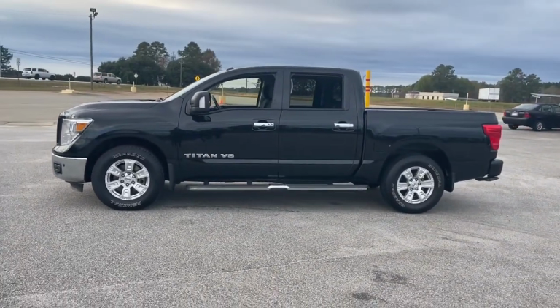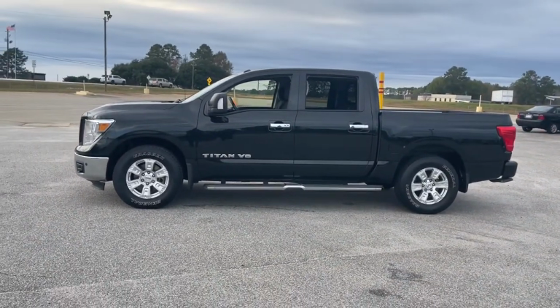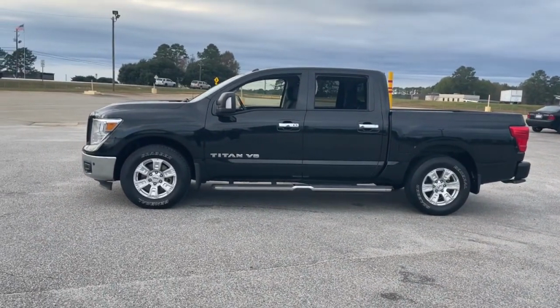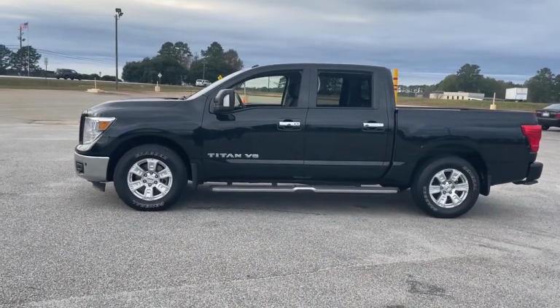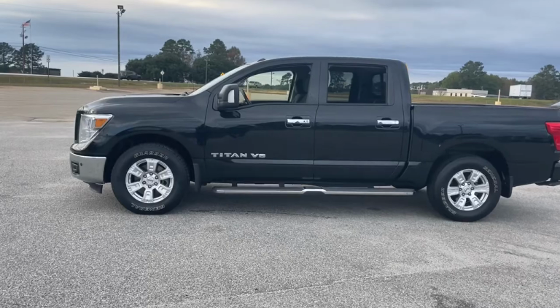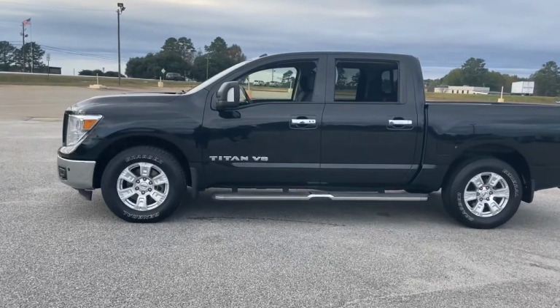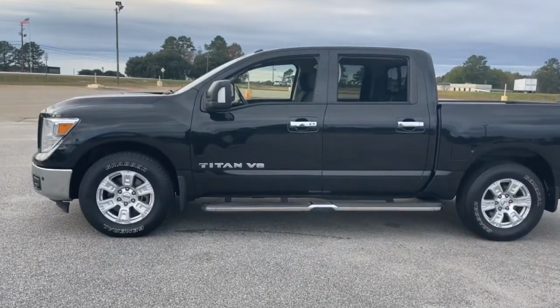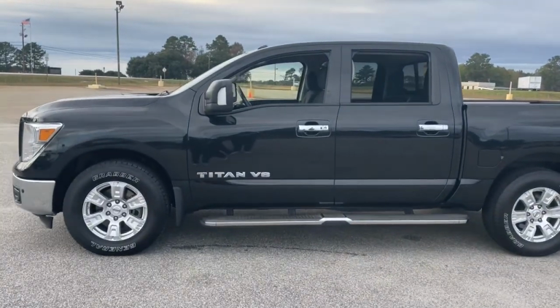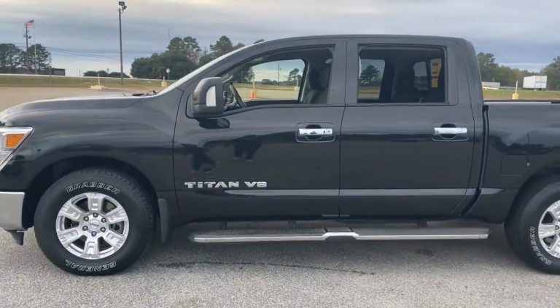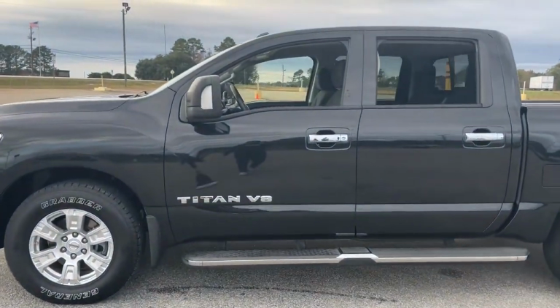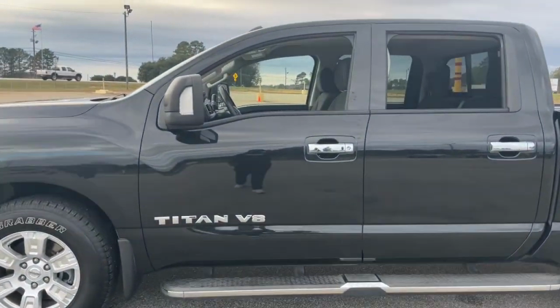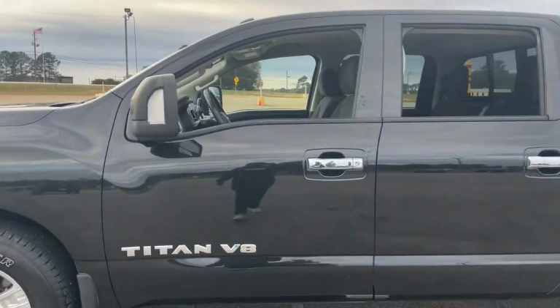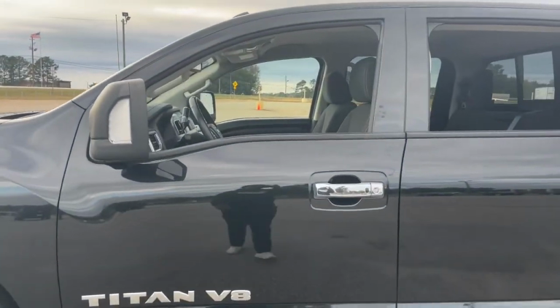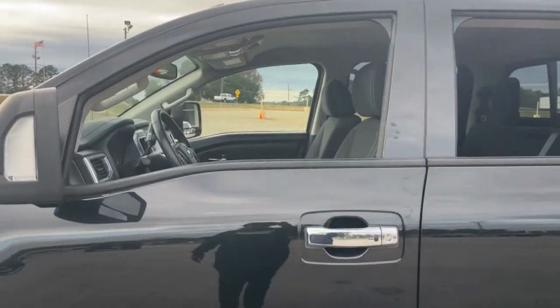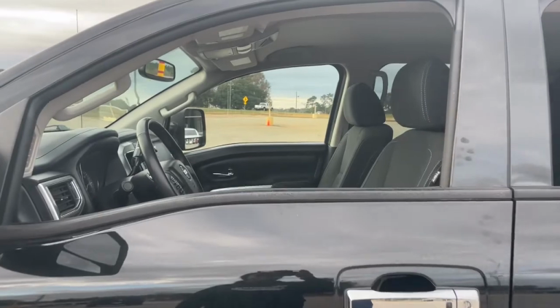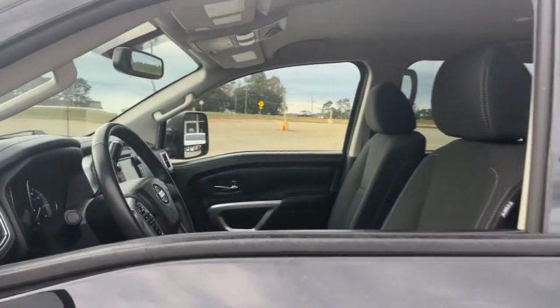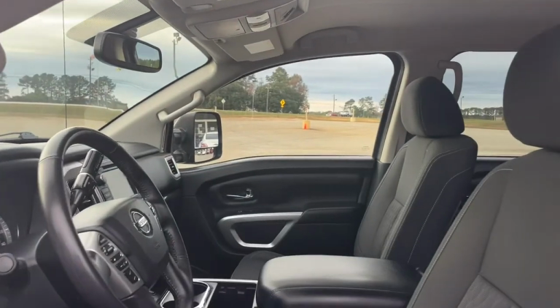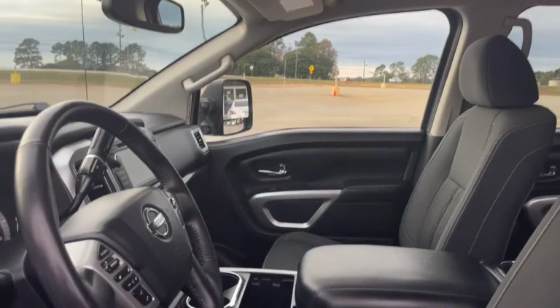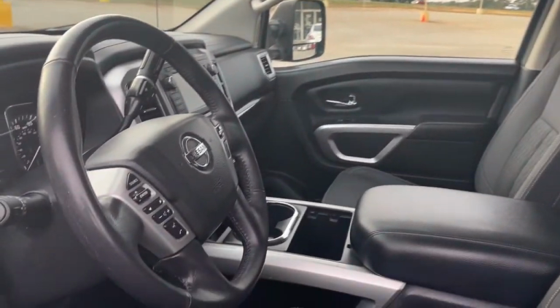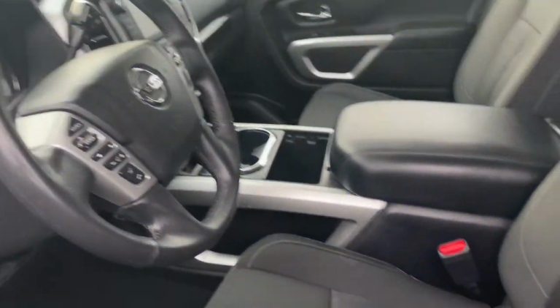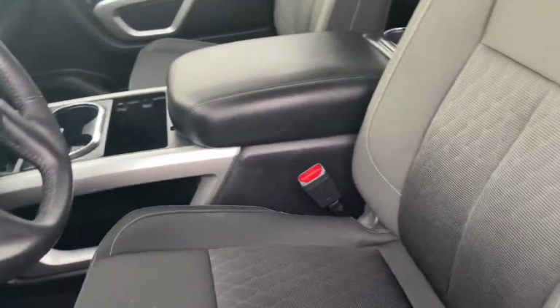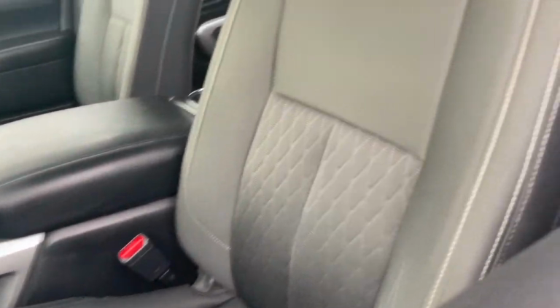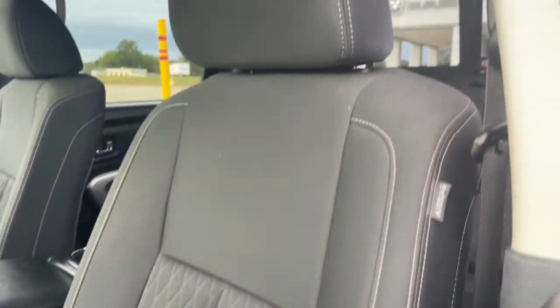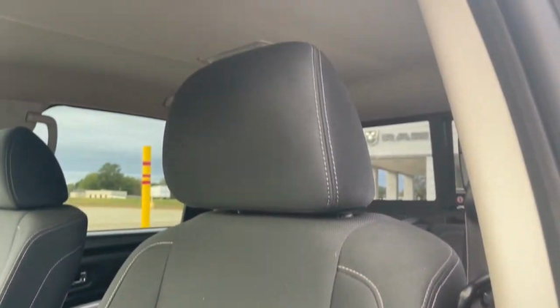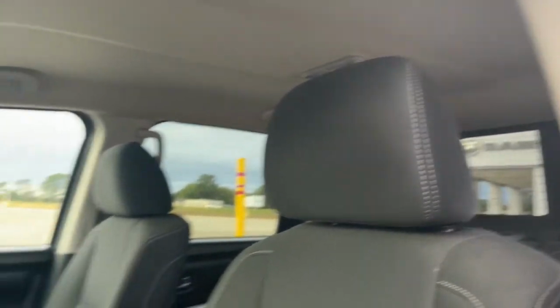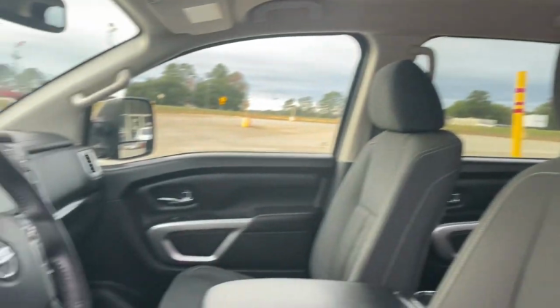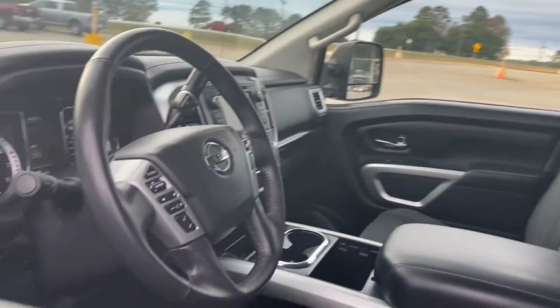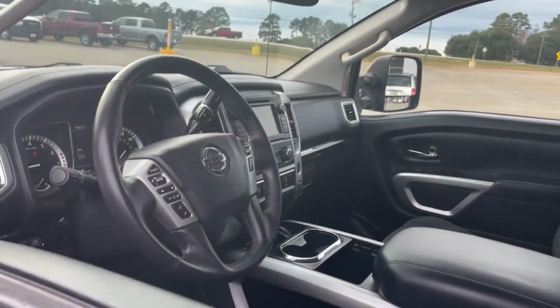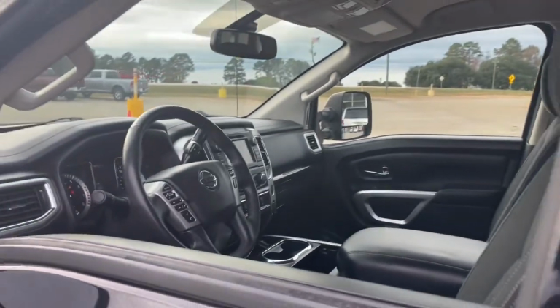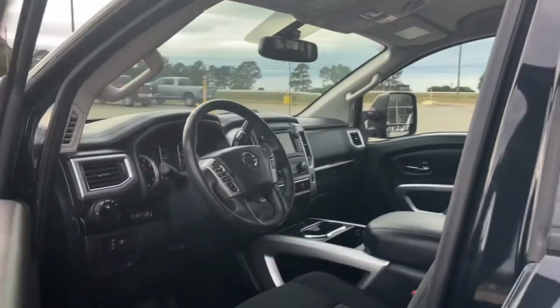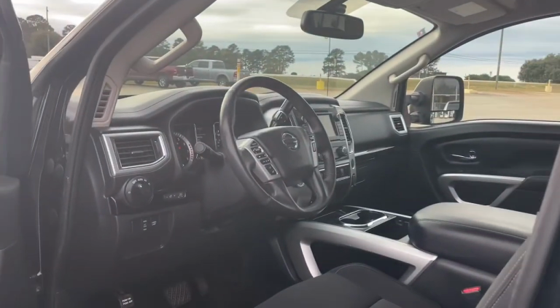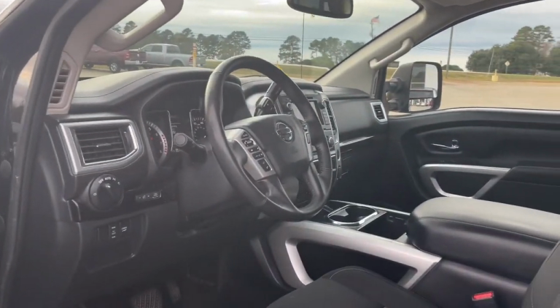These are just some of the great options this vehicle comes with: navigation system, keyless entry, bed liner, satellite radio, dual zone AC, rear AC, aluminum wheels, front tow hooks, alarm, heated front seat.